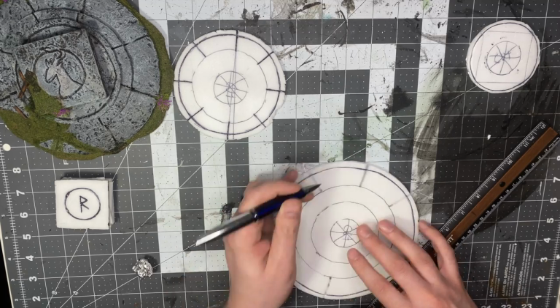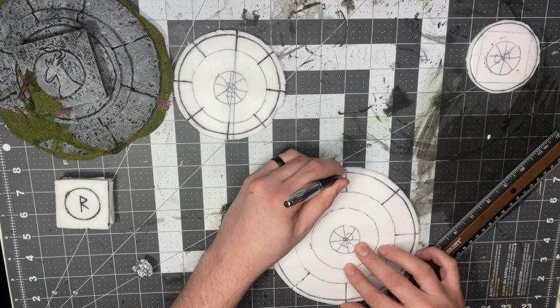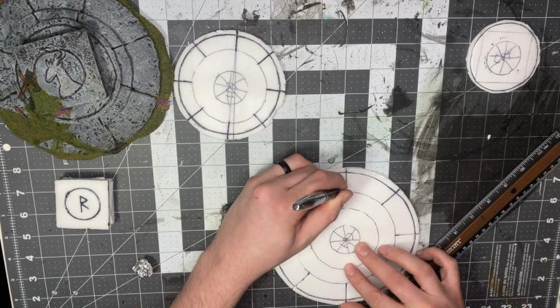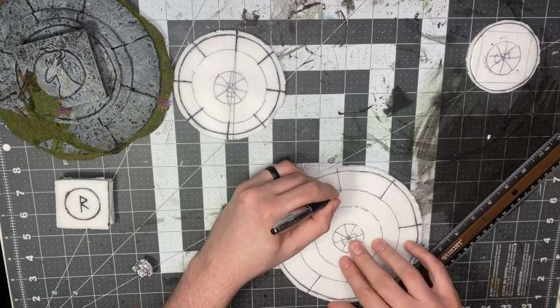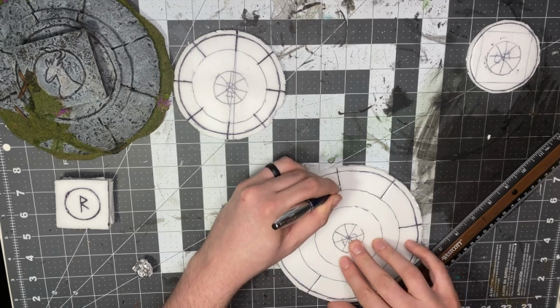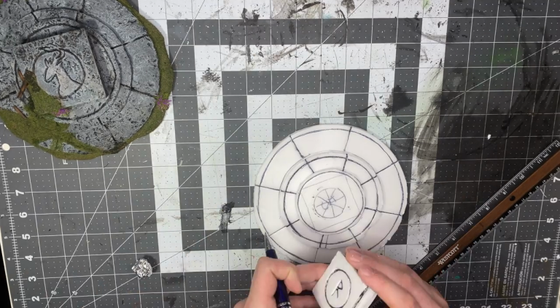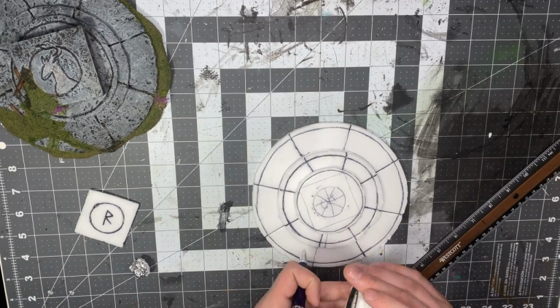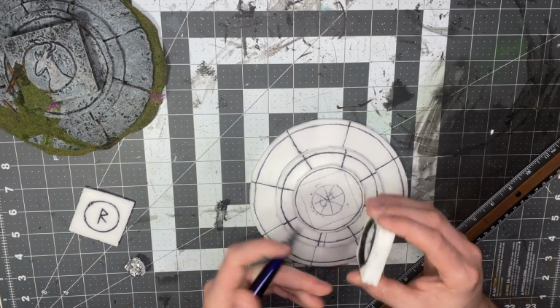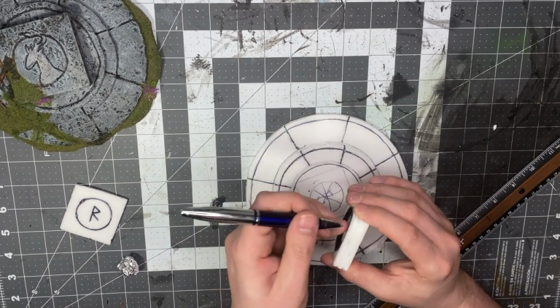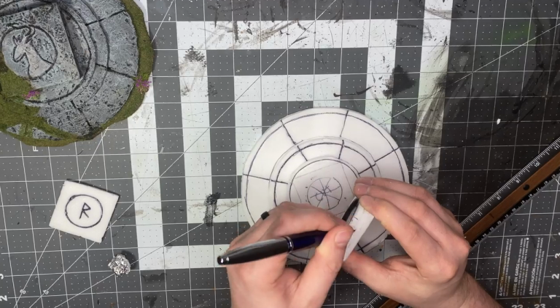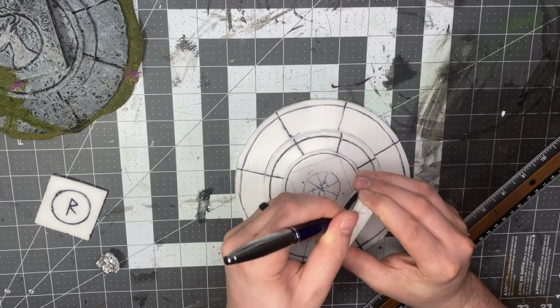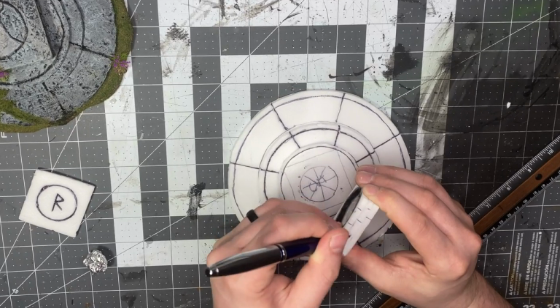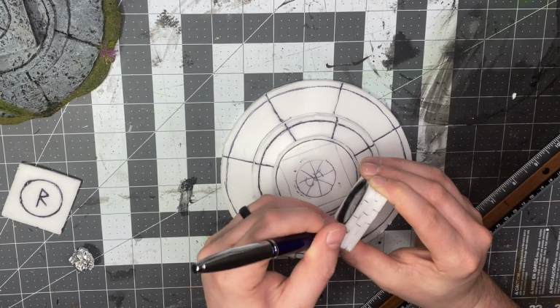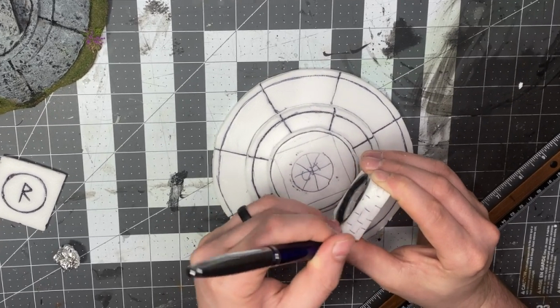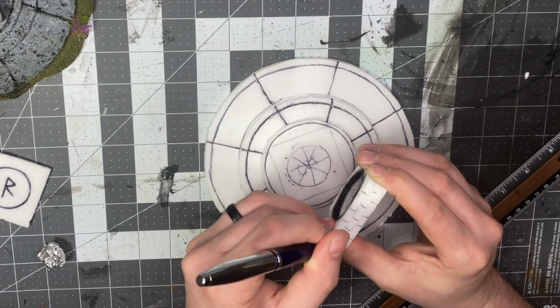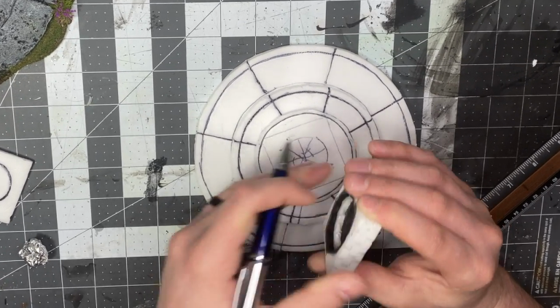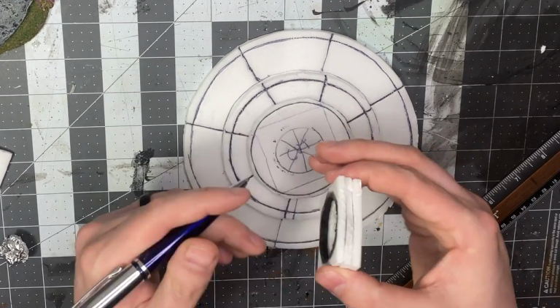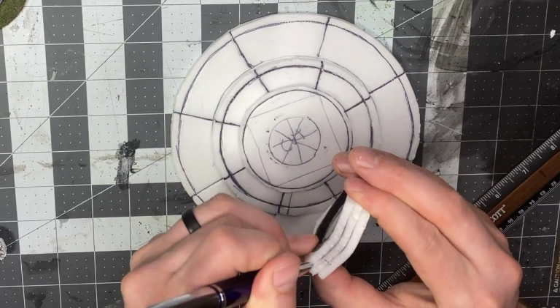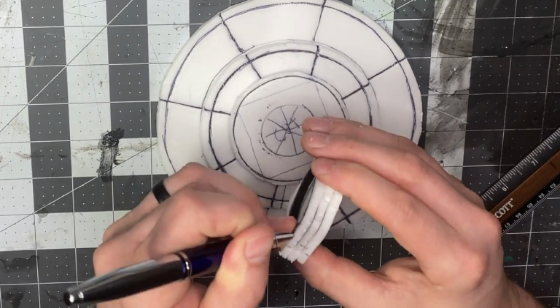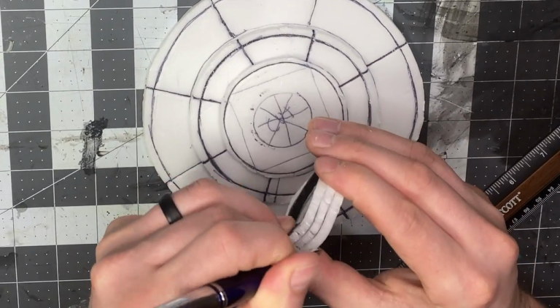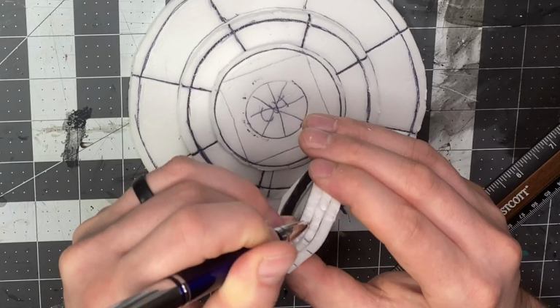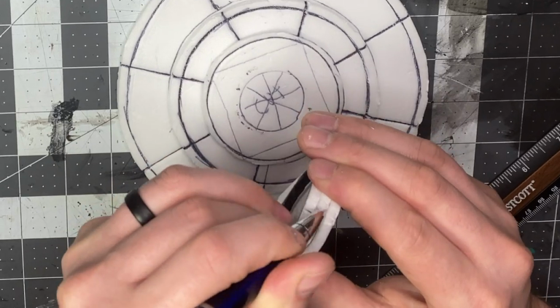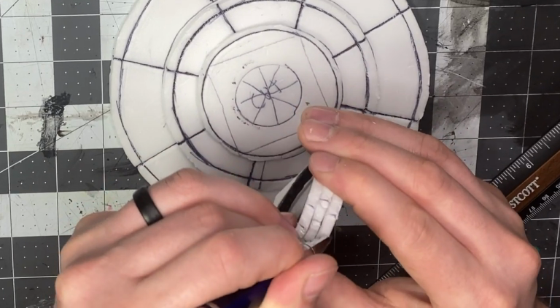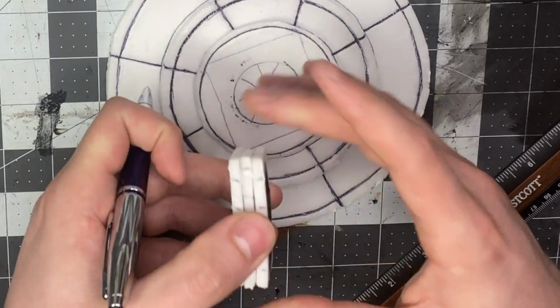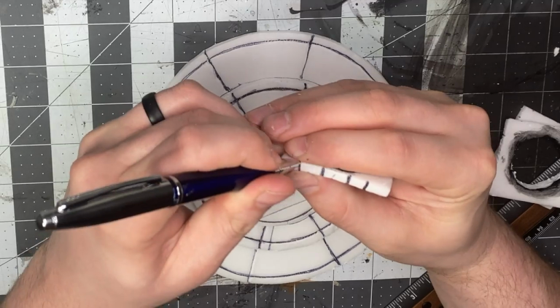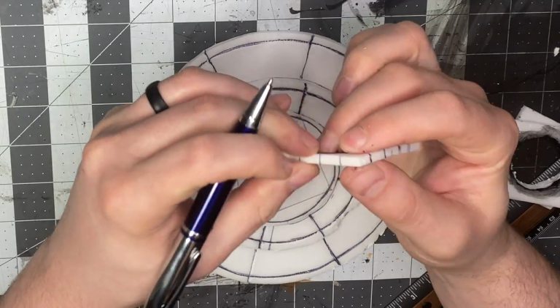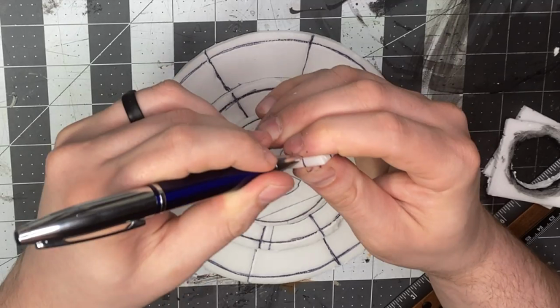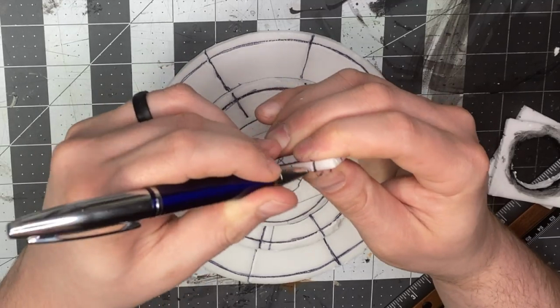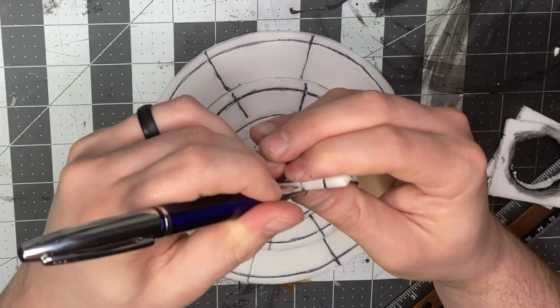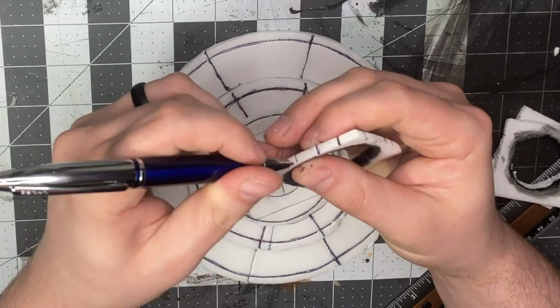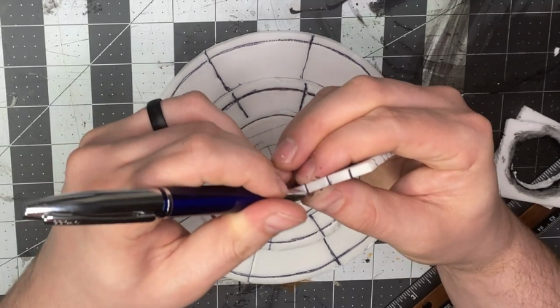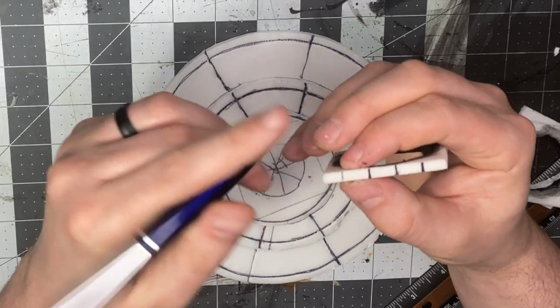Next we're gonna start adding a stone or brick pattern on the sides of the squares we cut for the table. Like bricklaying, just alternate the pattern and then gouge them deep with the pen.